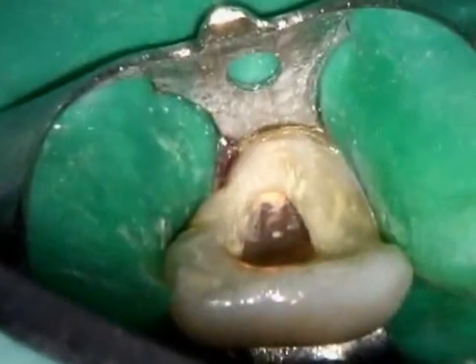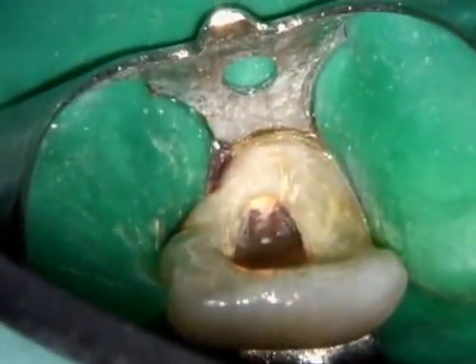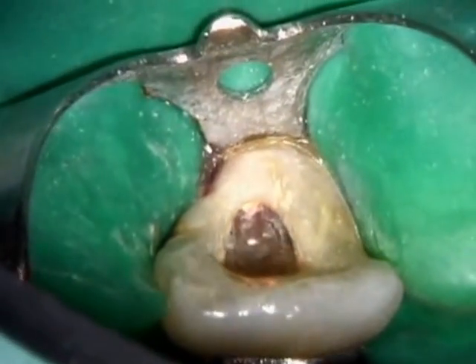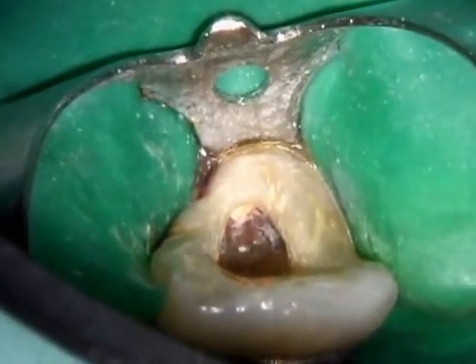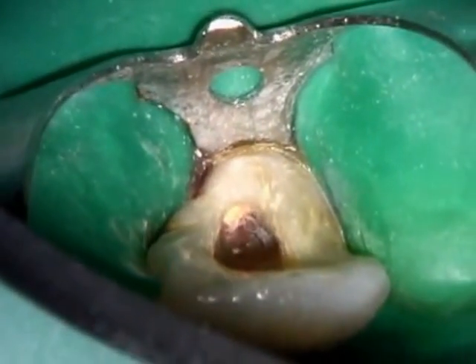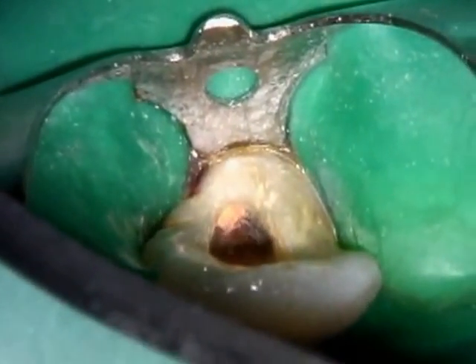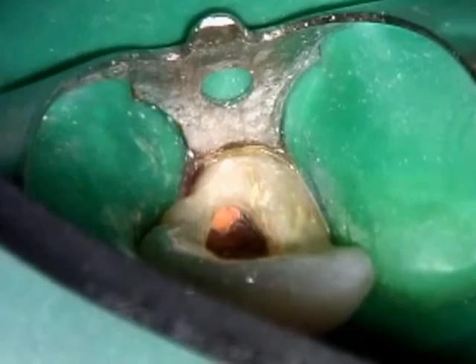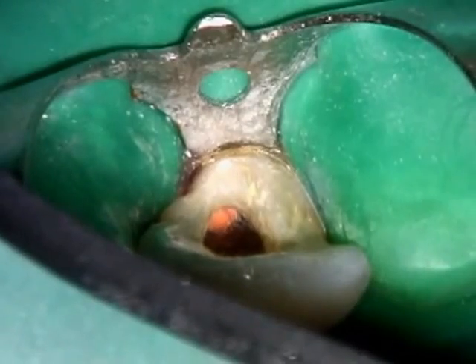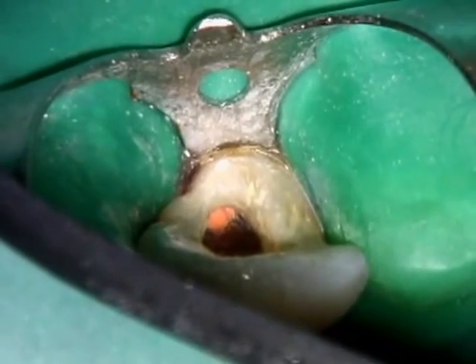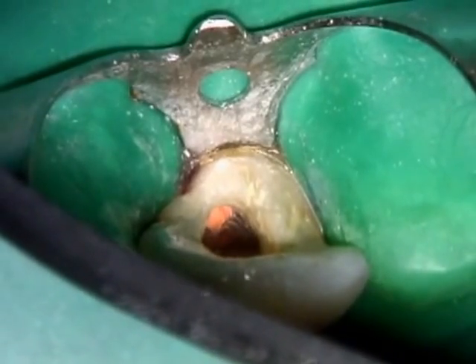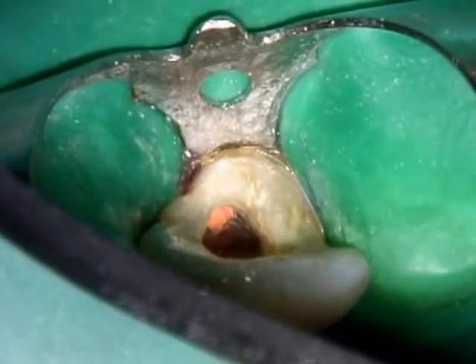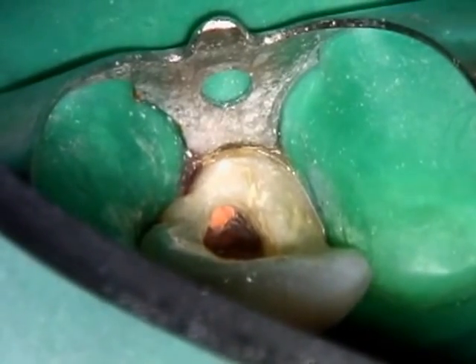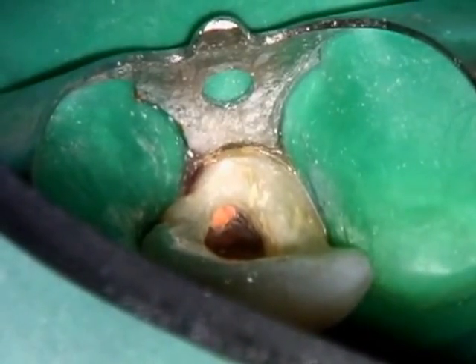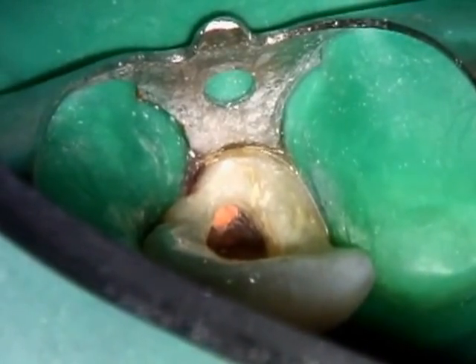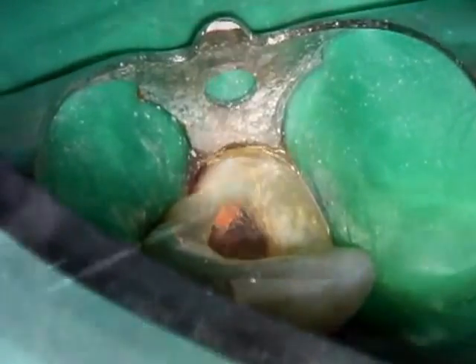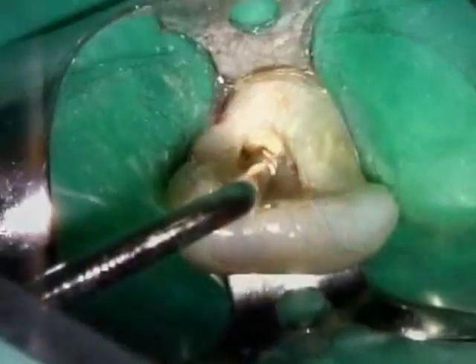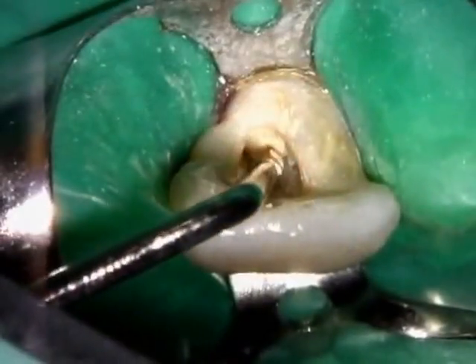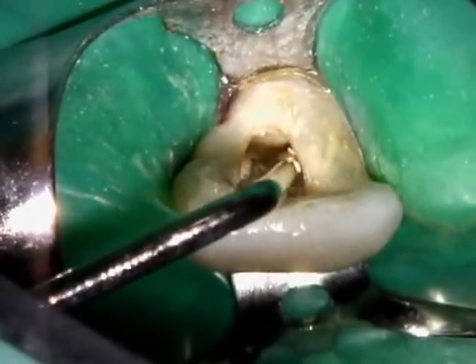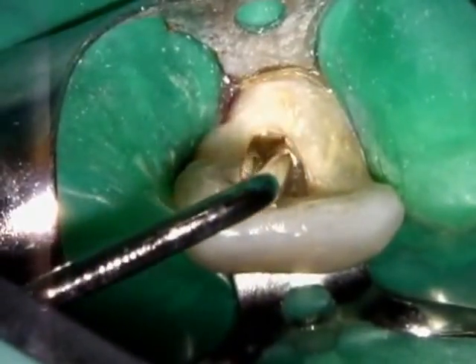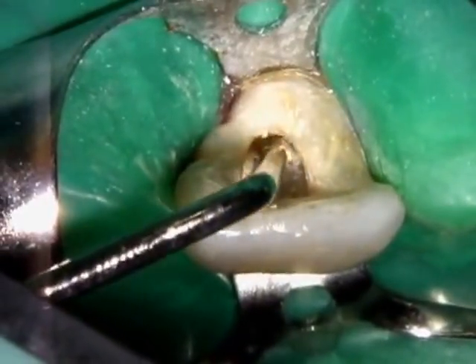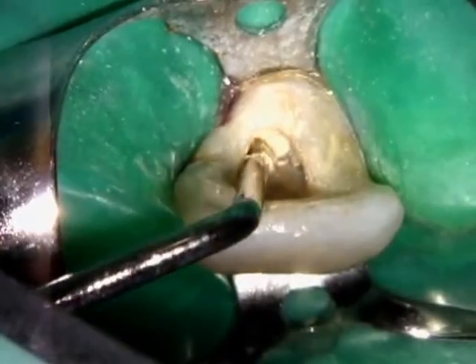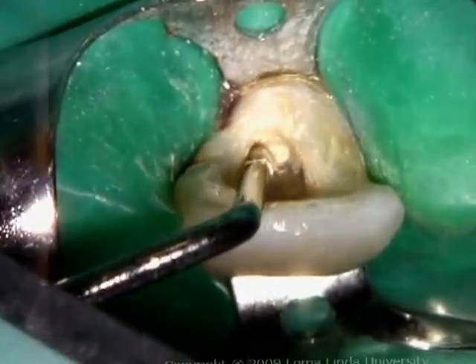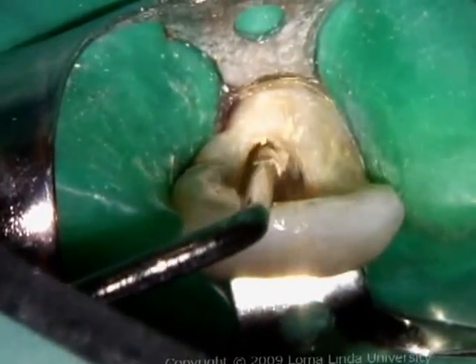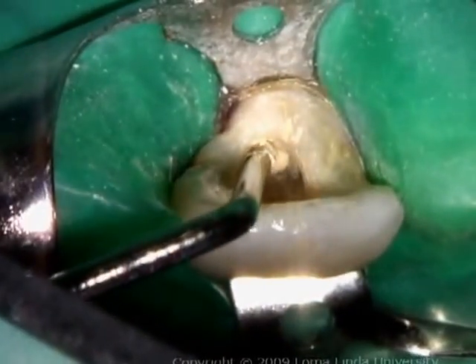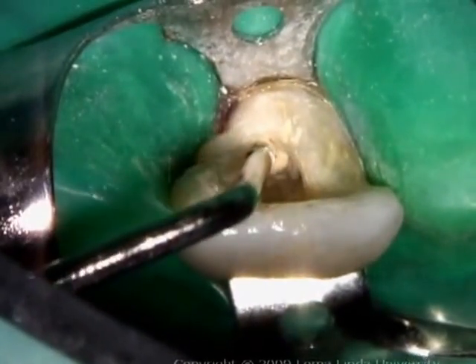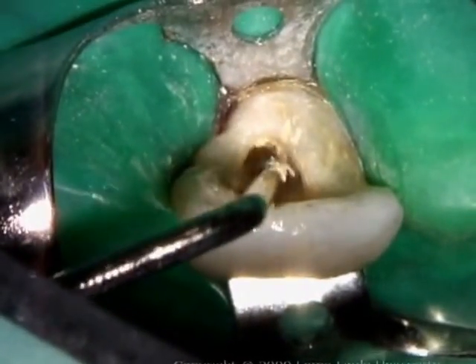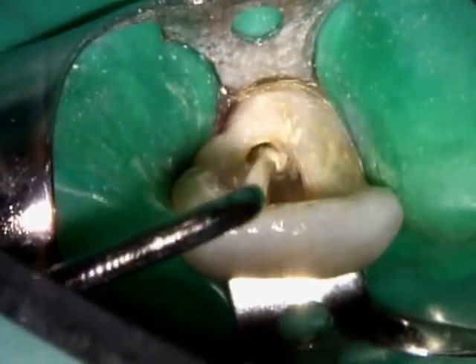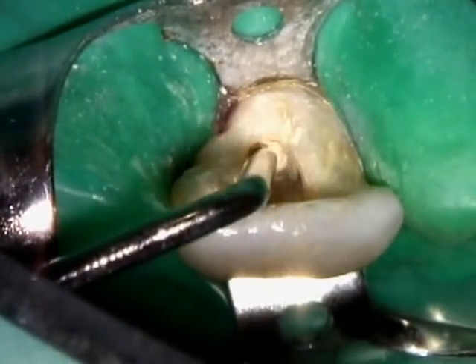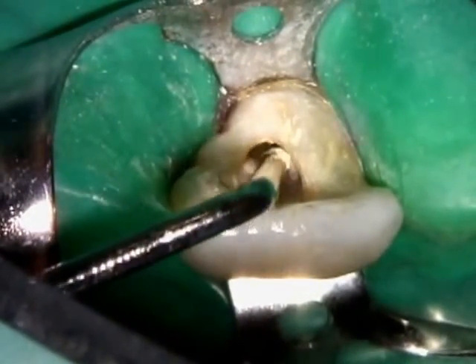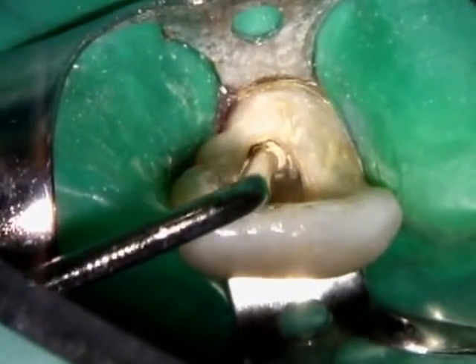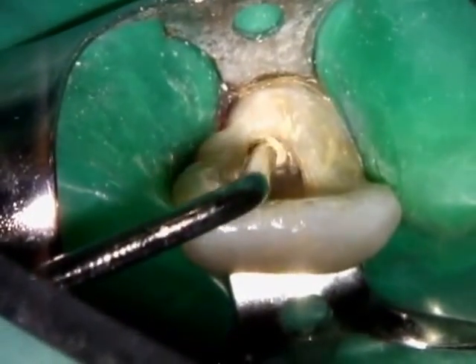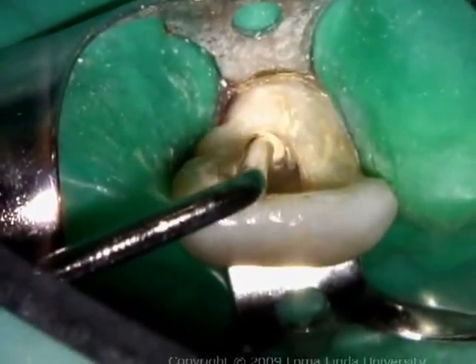All materials should be removed to a level just apical to the gingival margin. Two to three millimeters of restorative material, such as IRM or cavit, is applied on the obturating material.